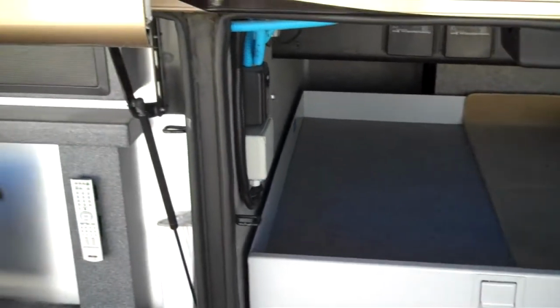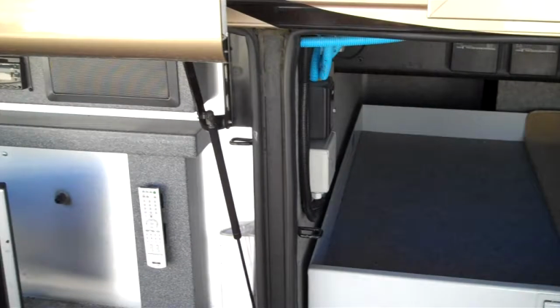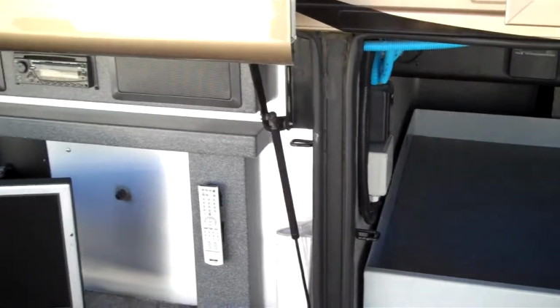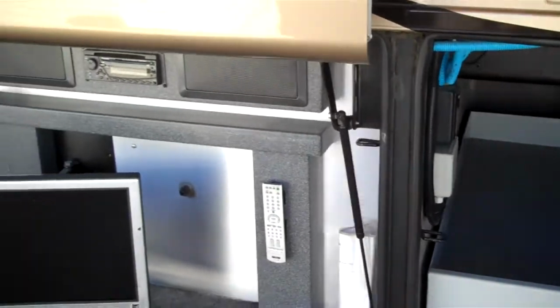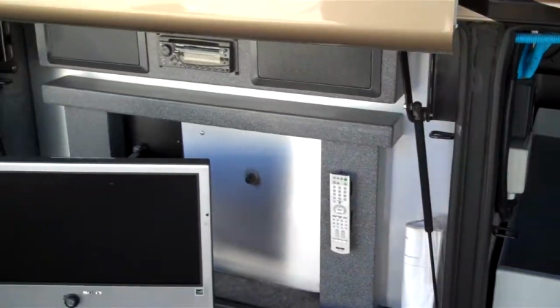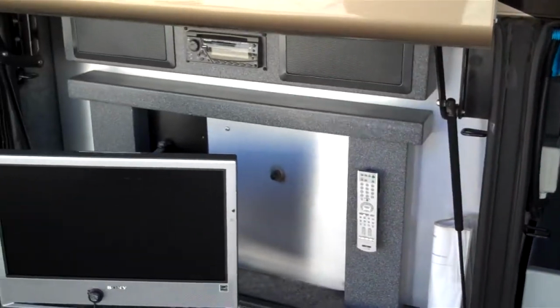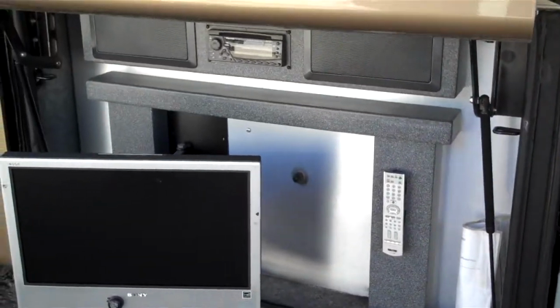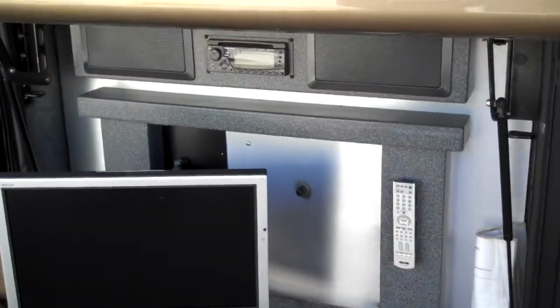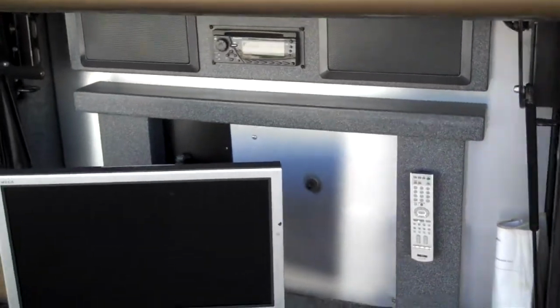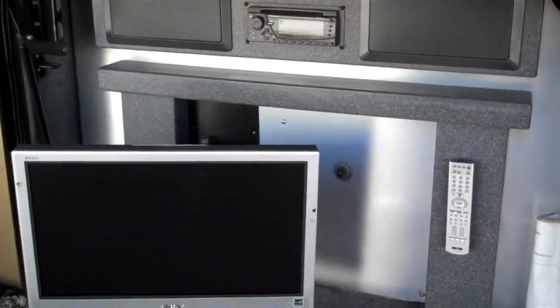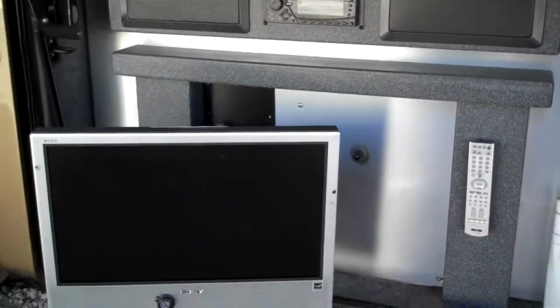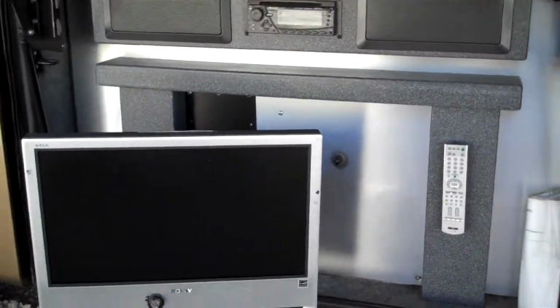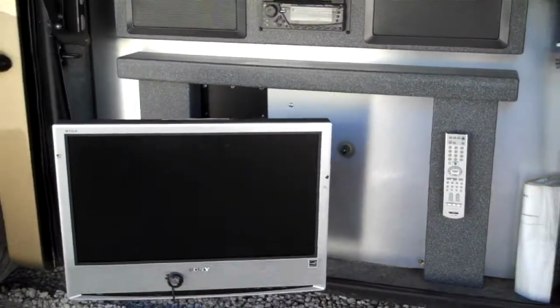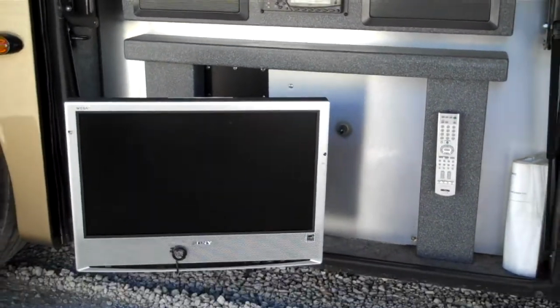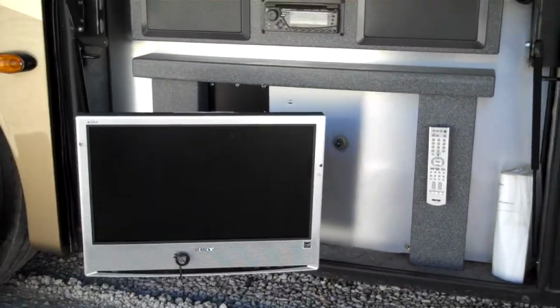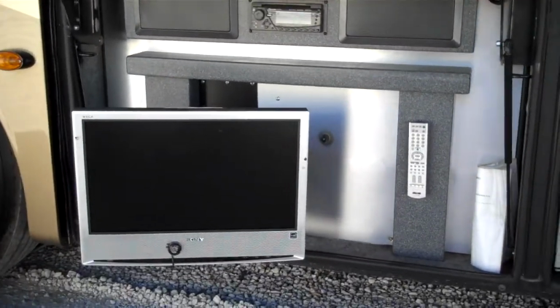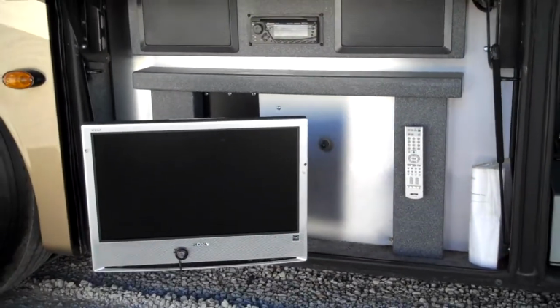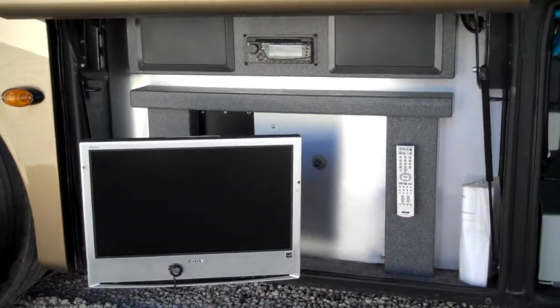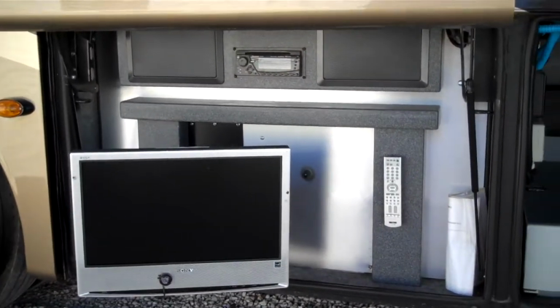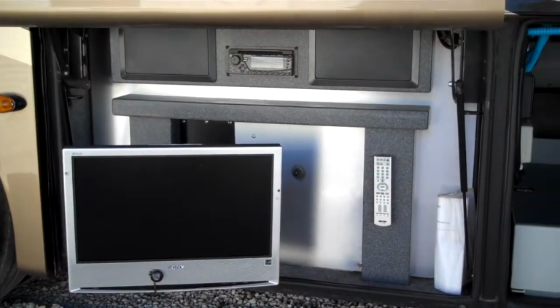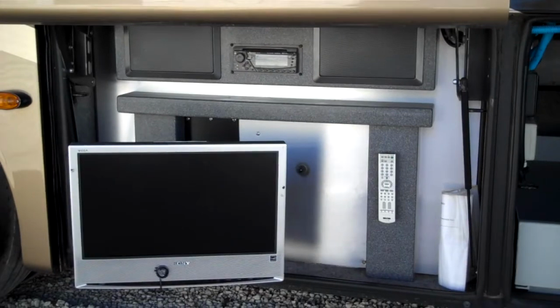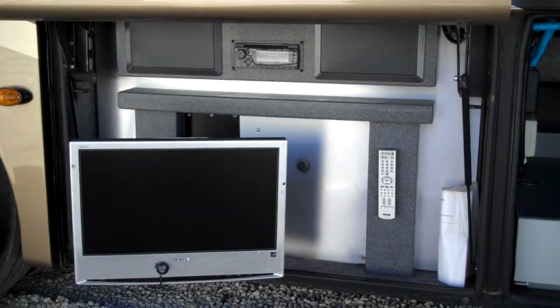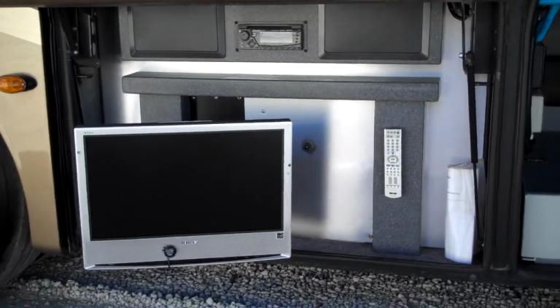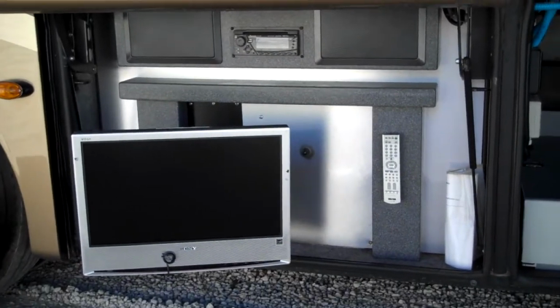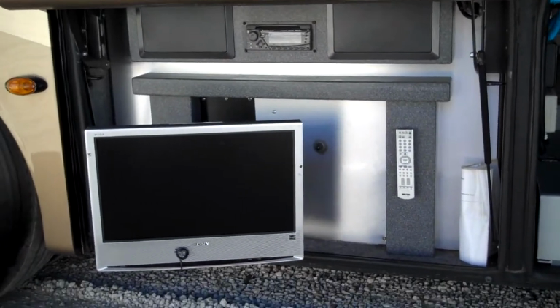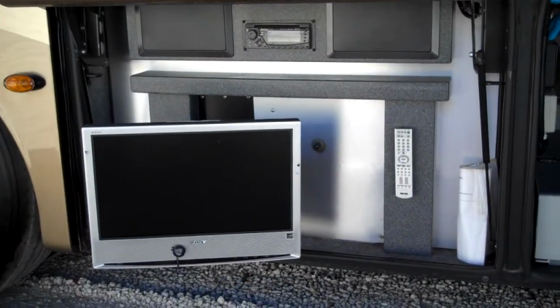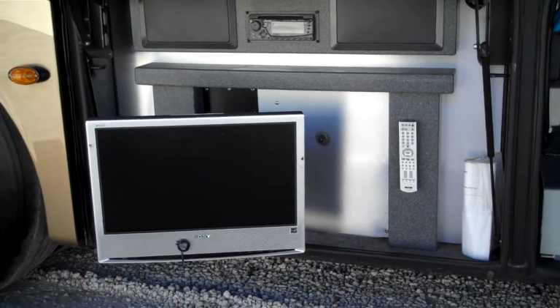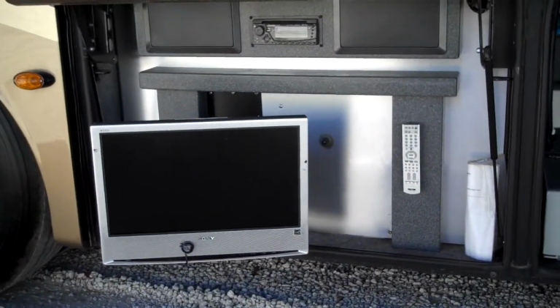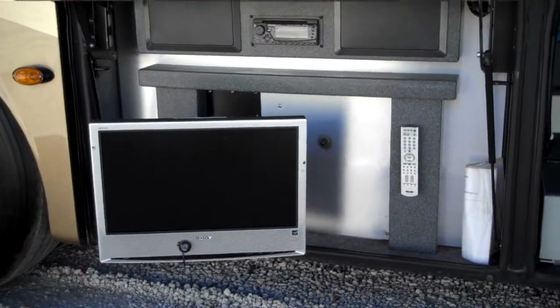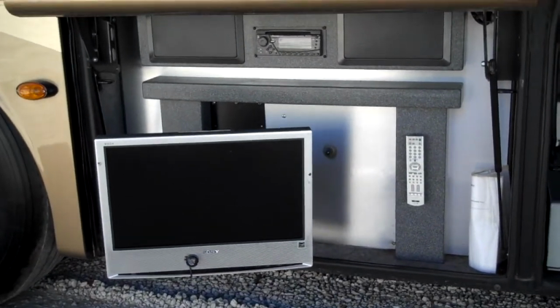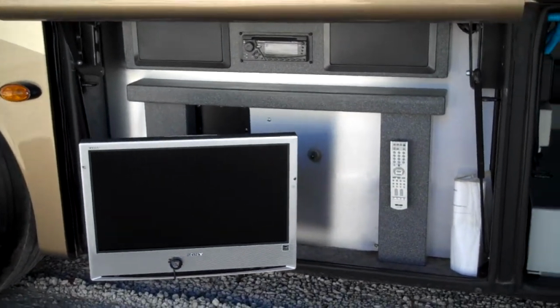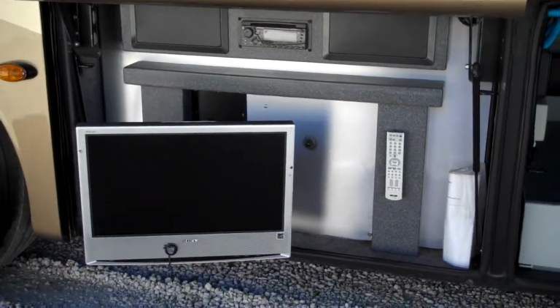And this is an outside entertainment center. It's got a swivel TV with the remote.